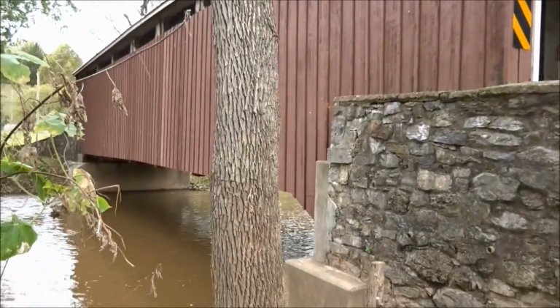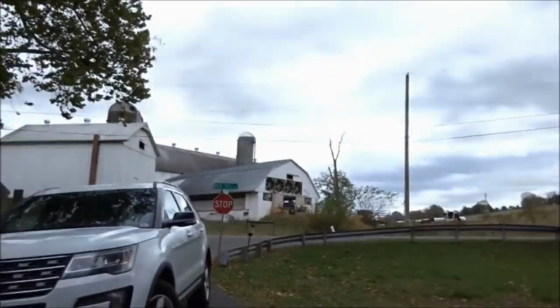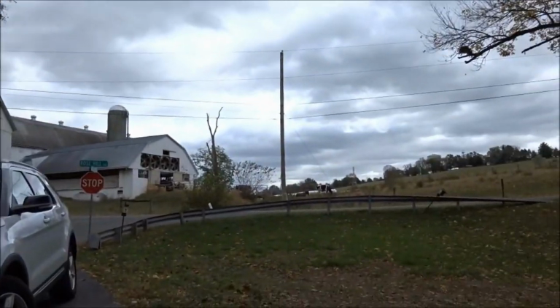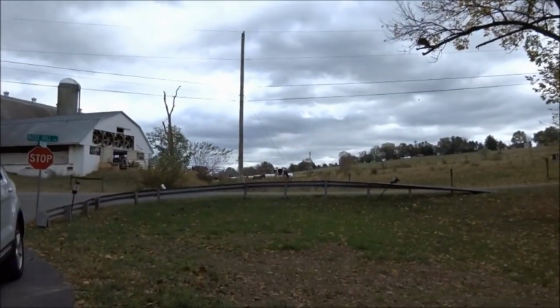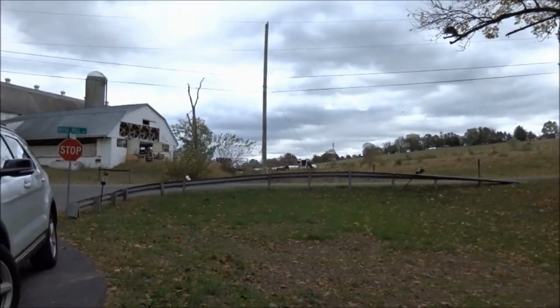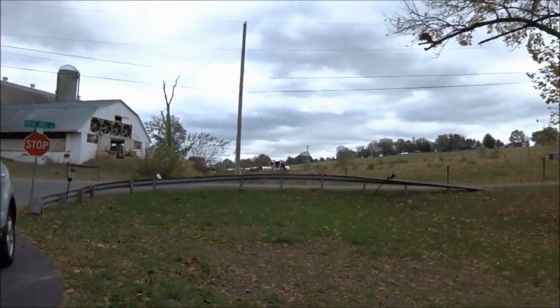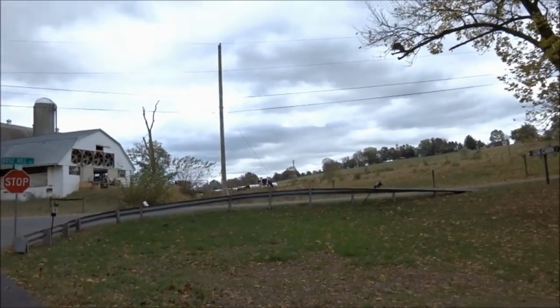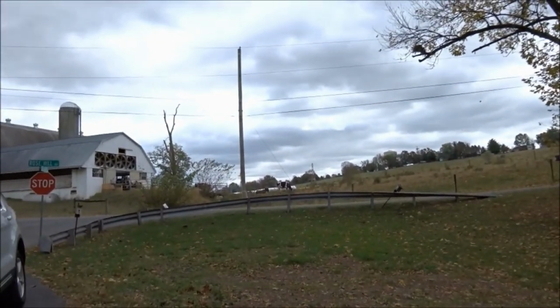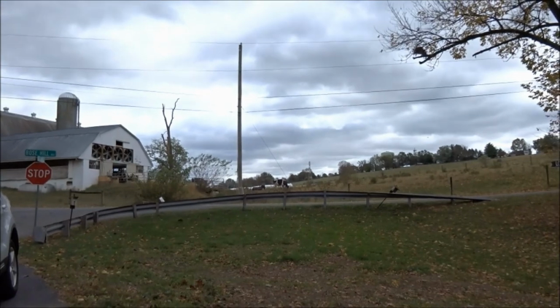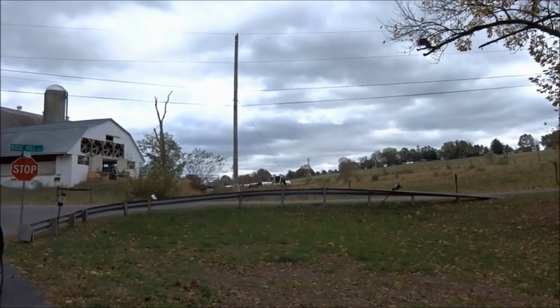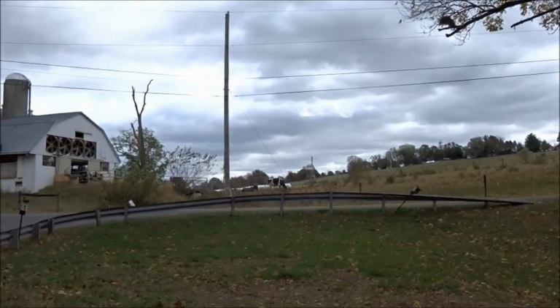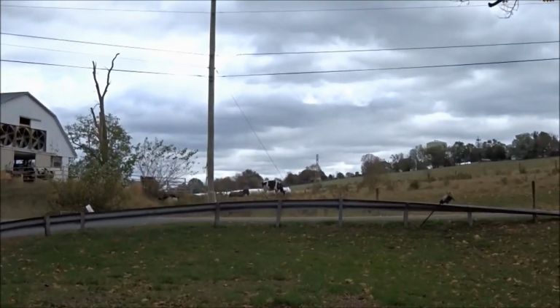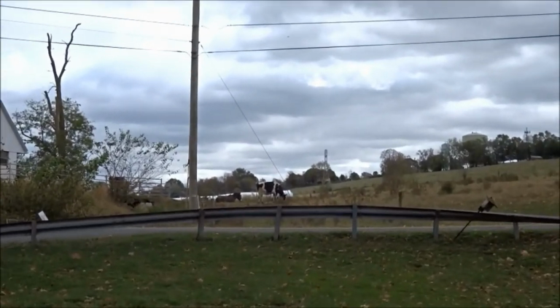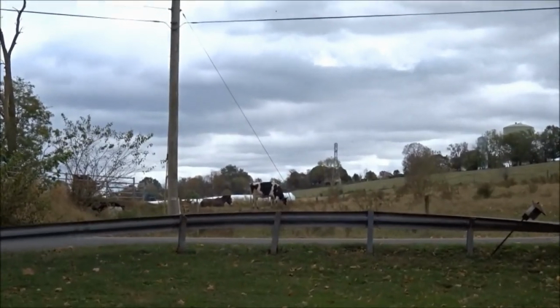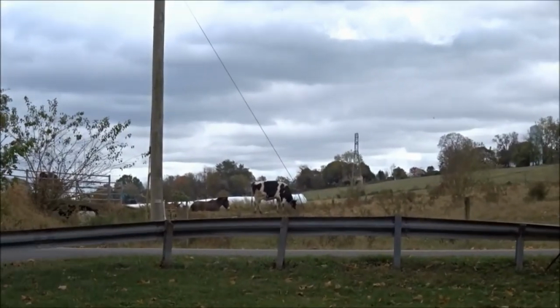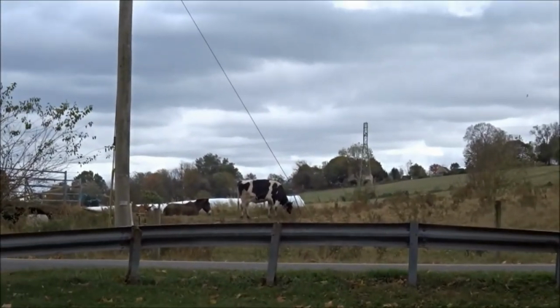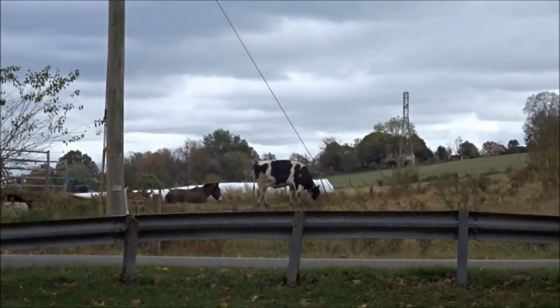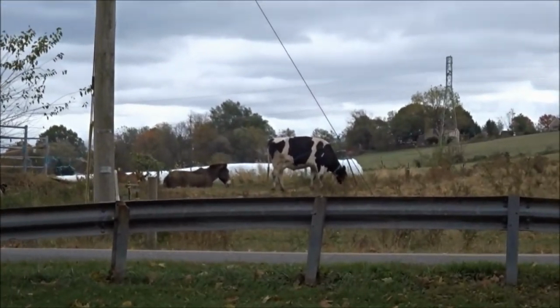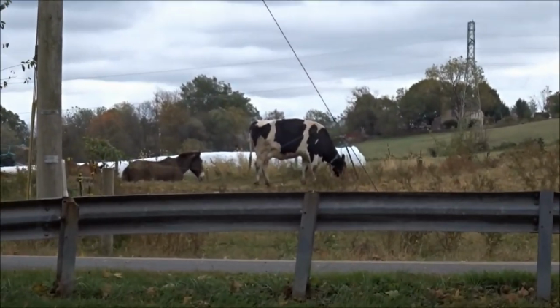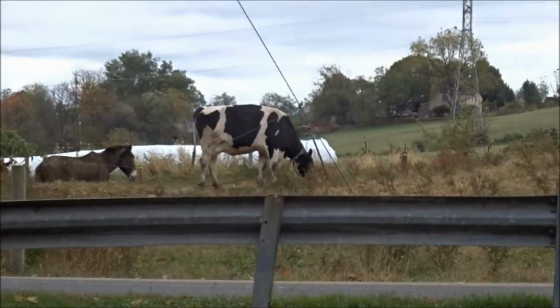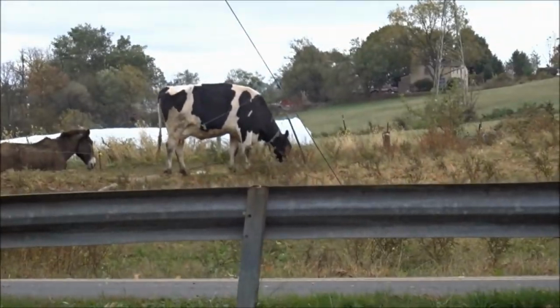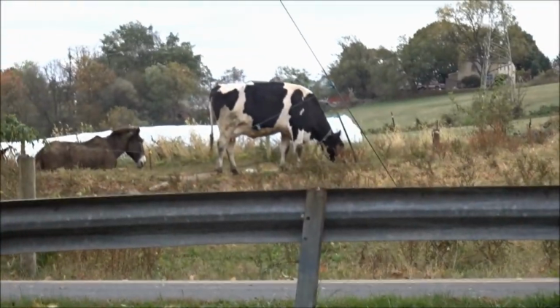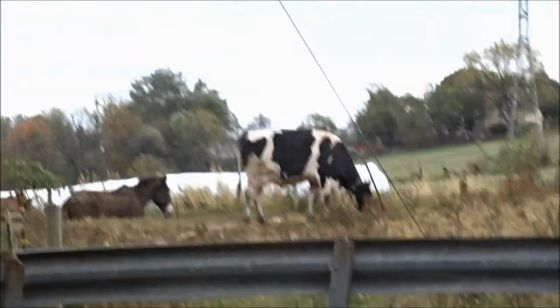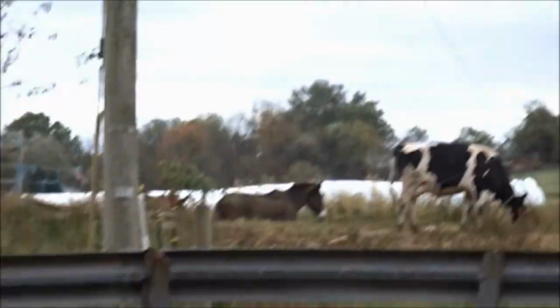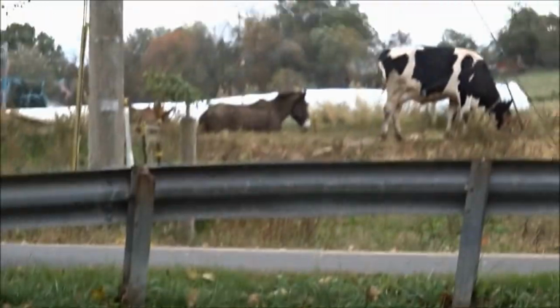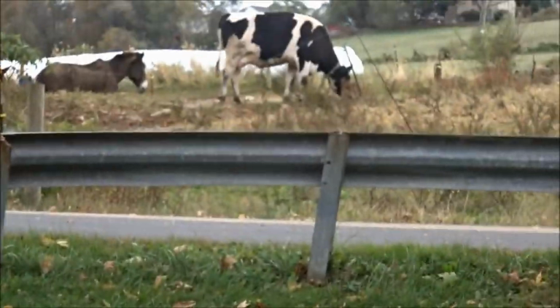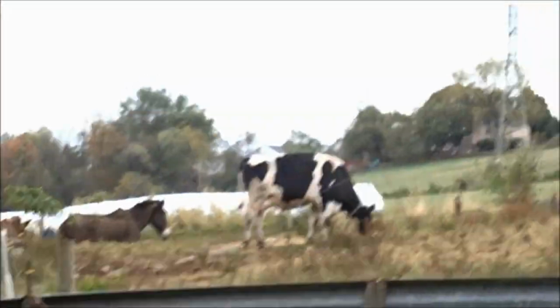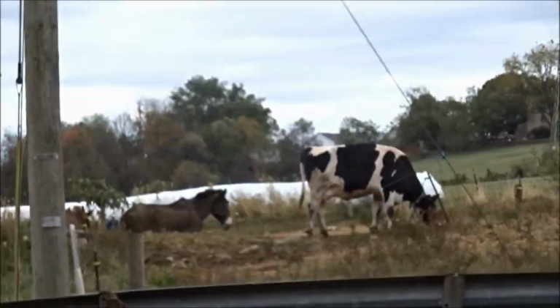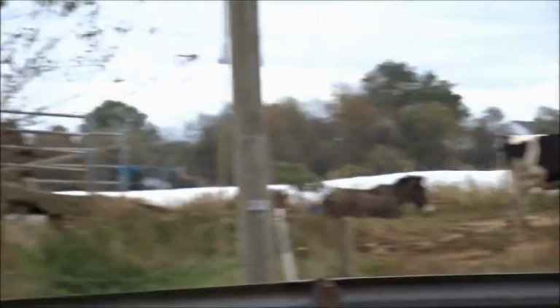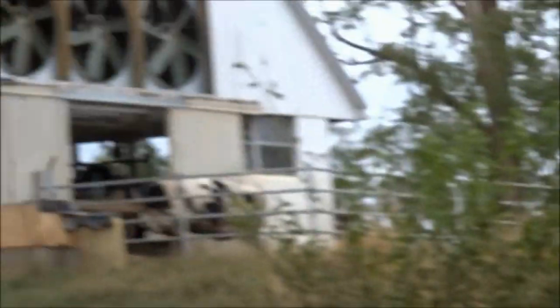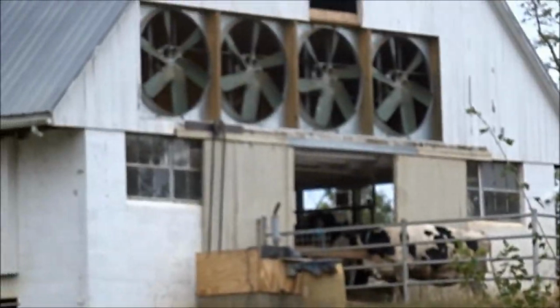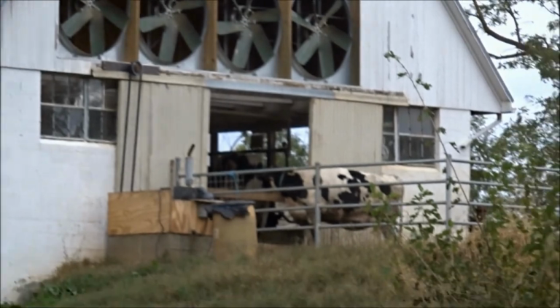We have some cows! Zoom in. We have some cows — there's more up there.